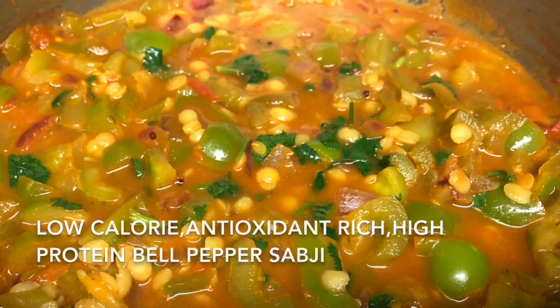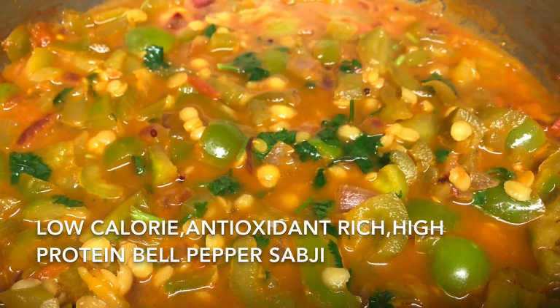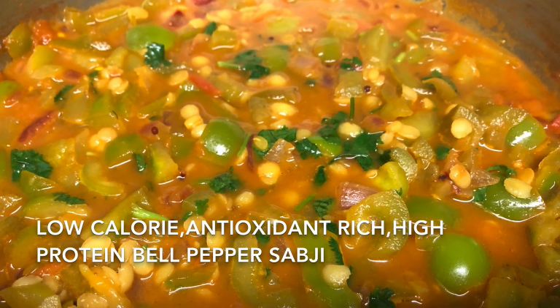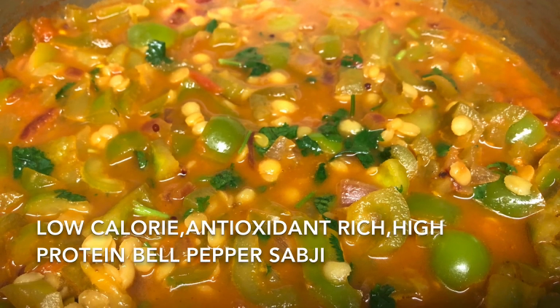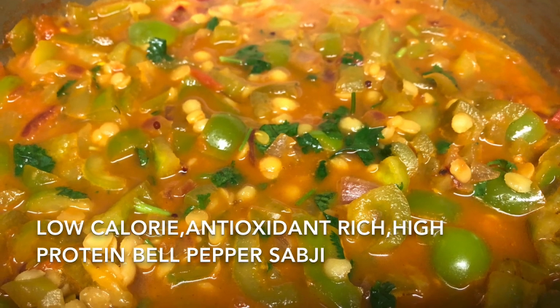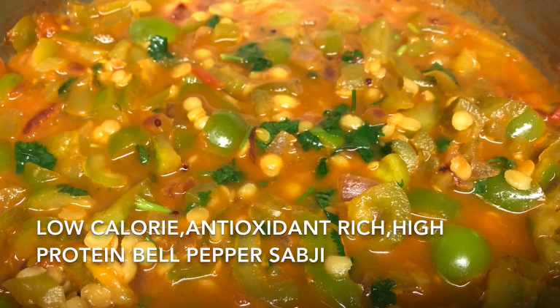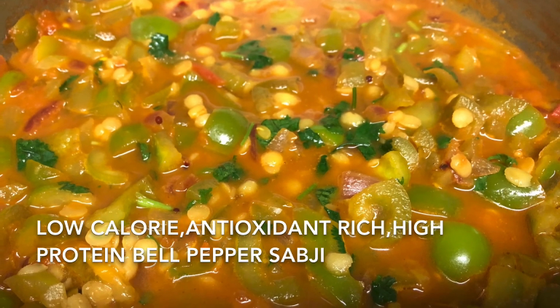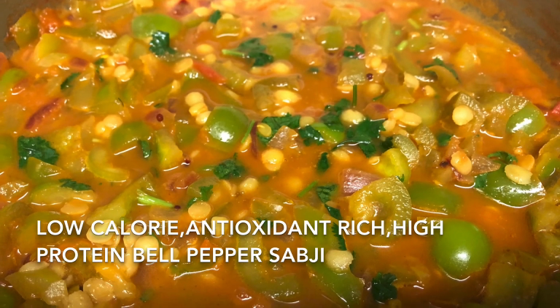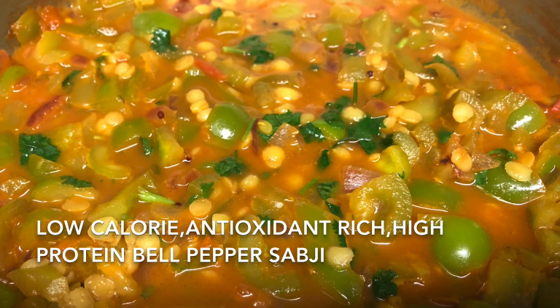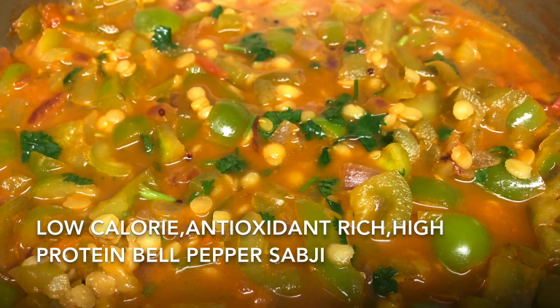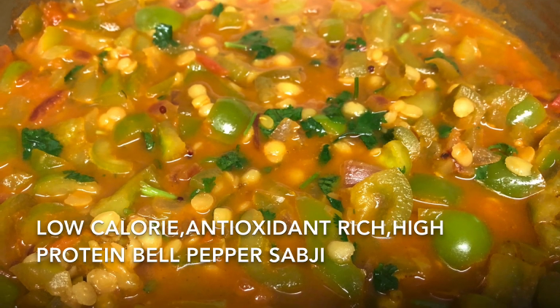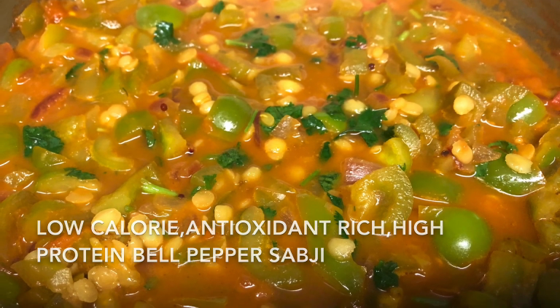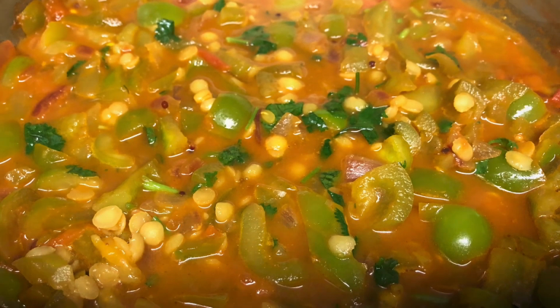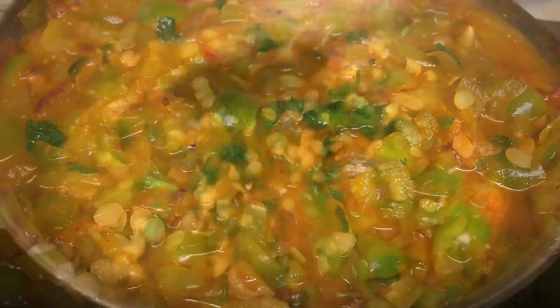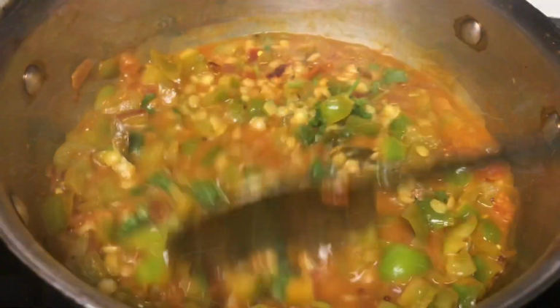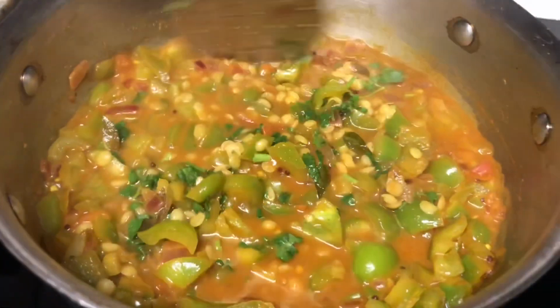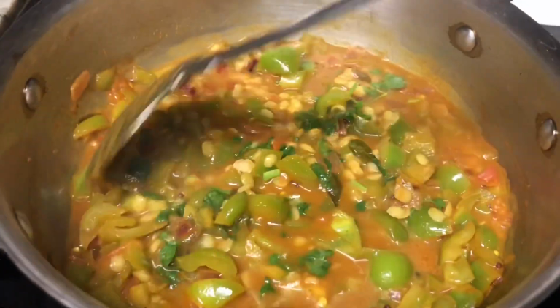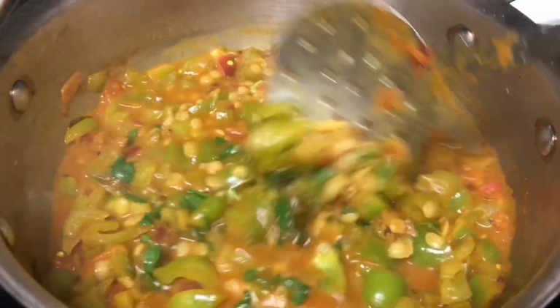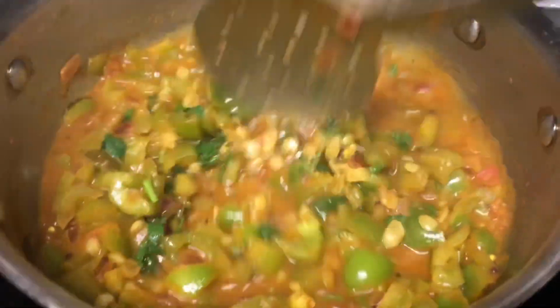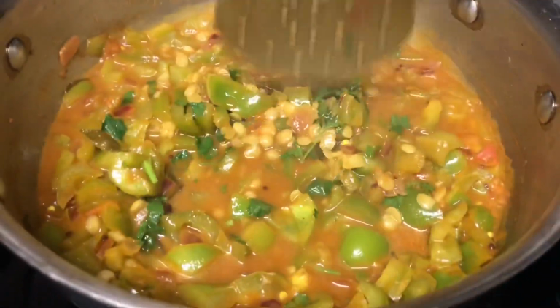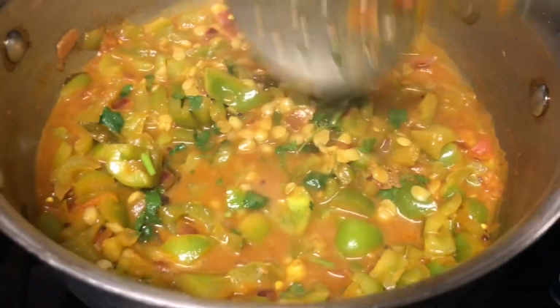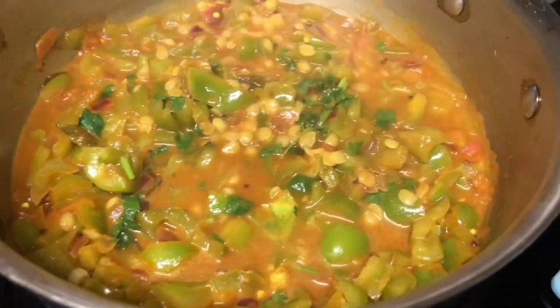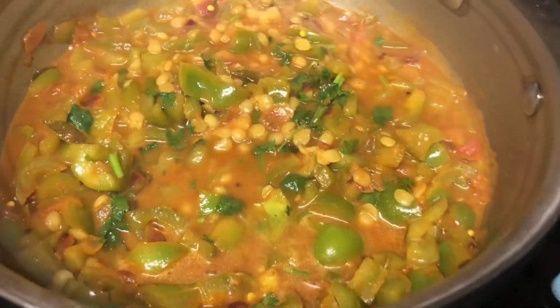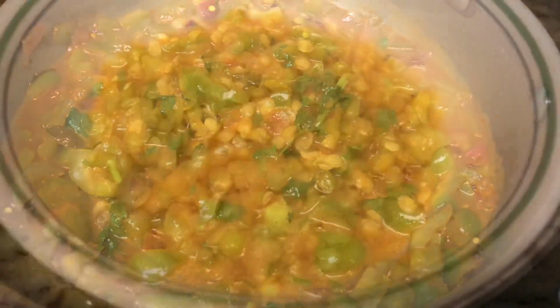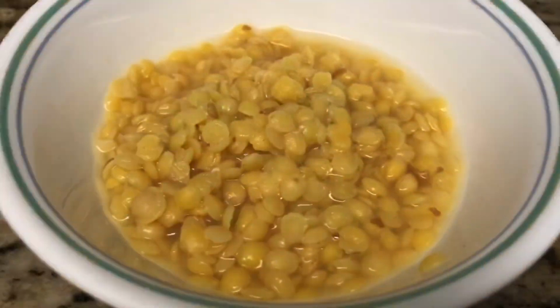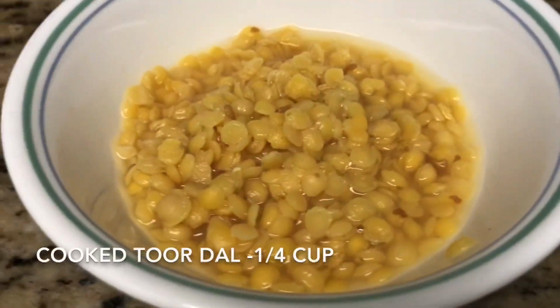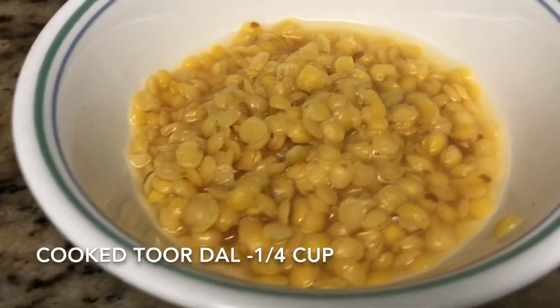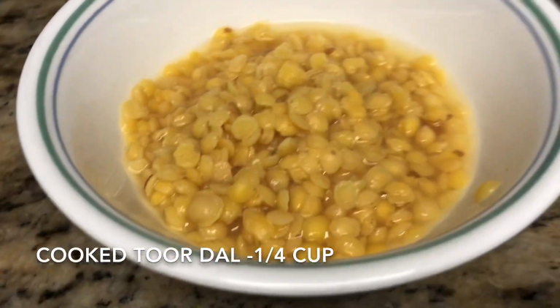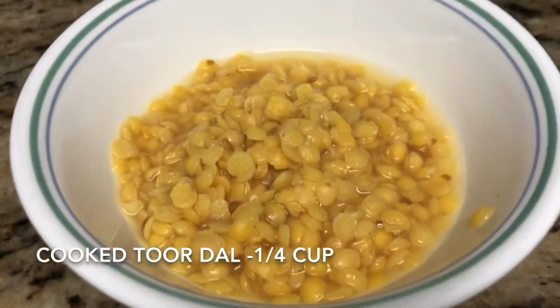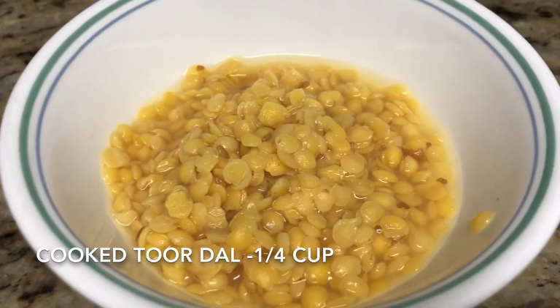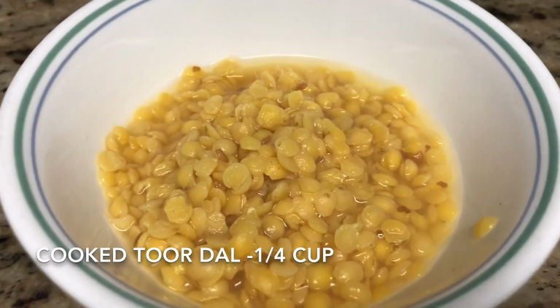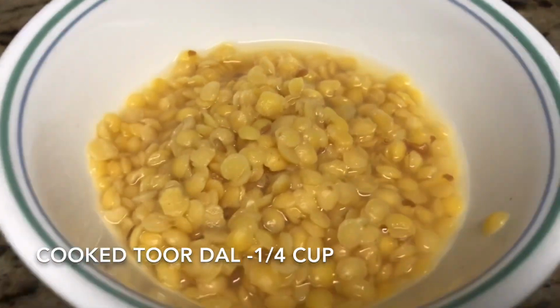Hello everyone, today we will see the recipe of low calorie bell pepper sabji, preserving all its antioxidants without overcooking it. I have boiled quarter cup of toor dal for two whistles in a pressure cooker without making it mushy.